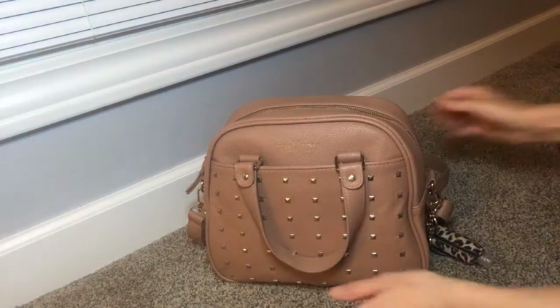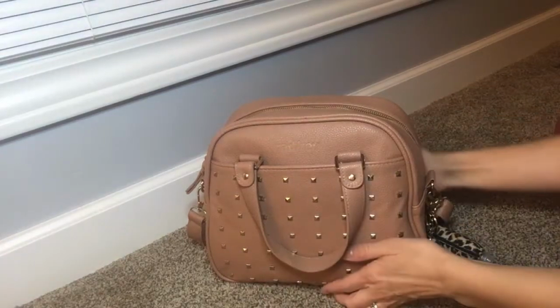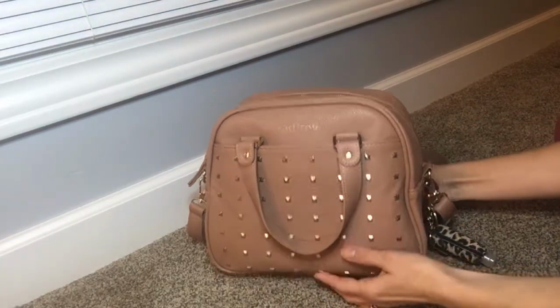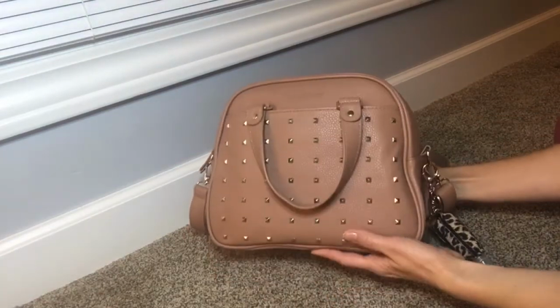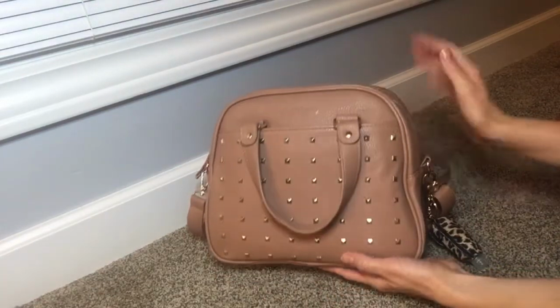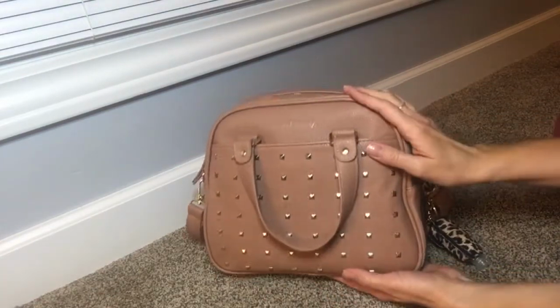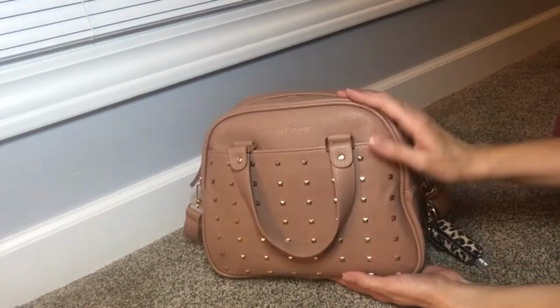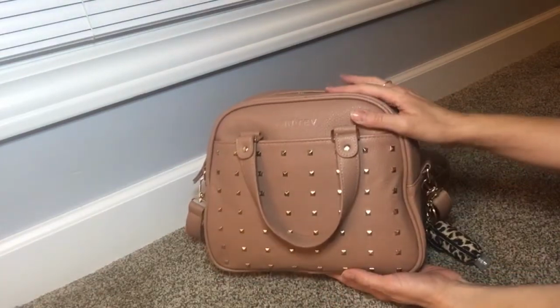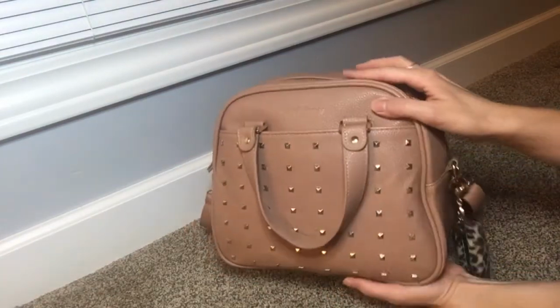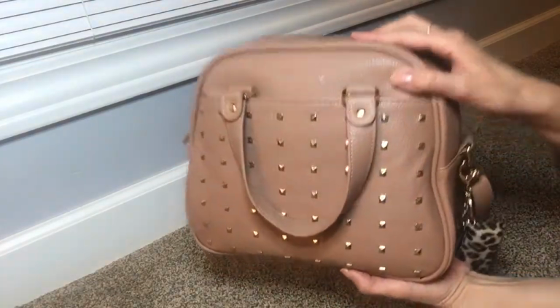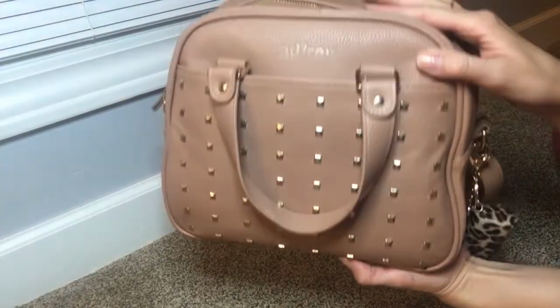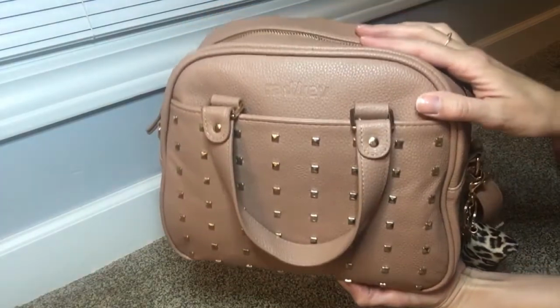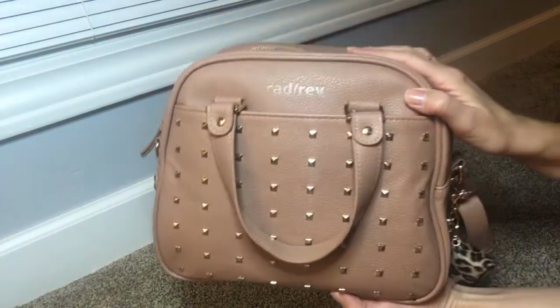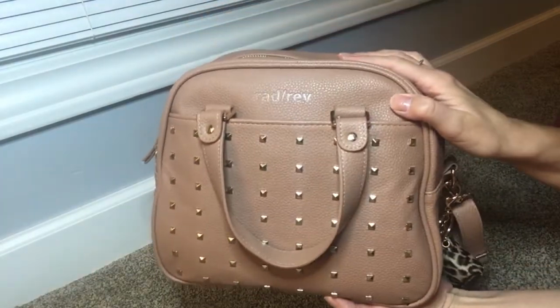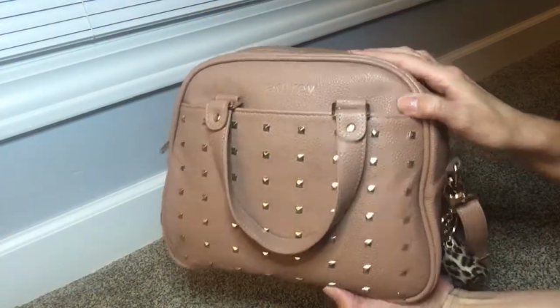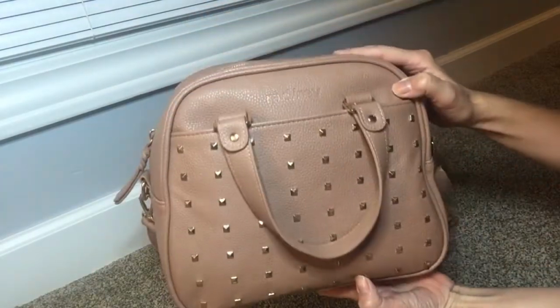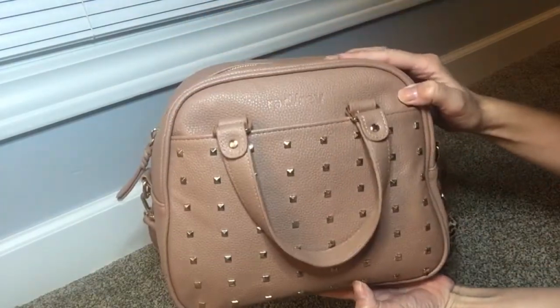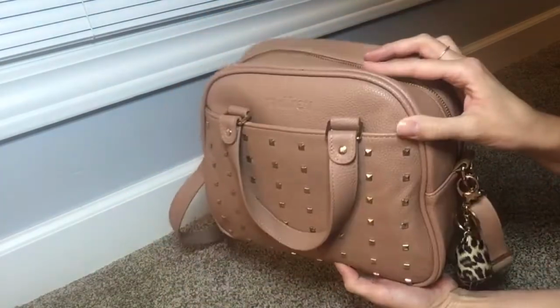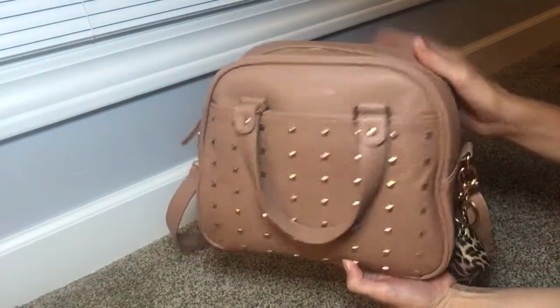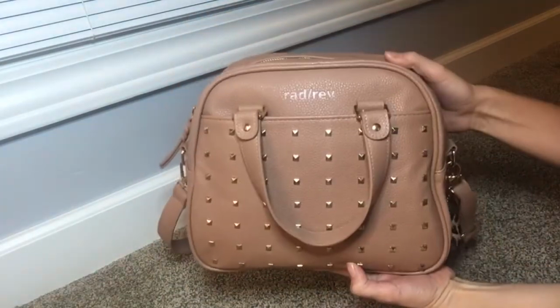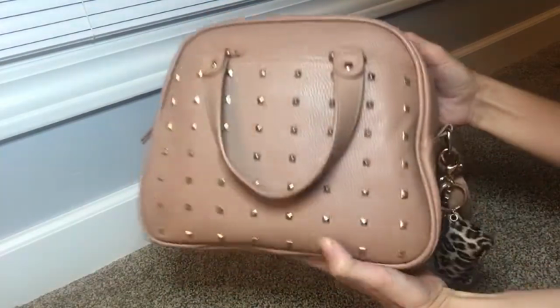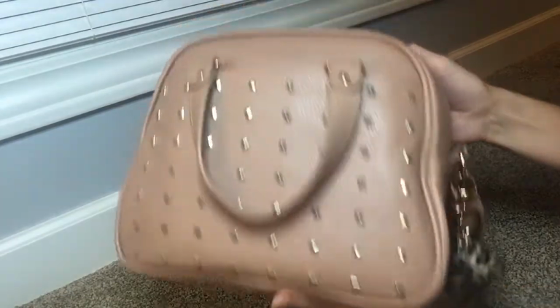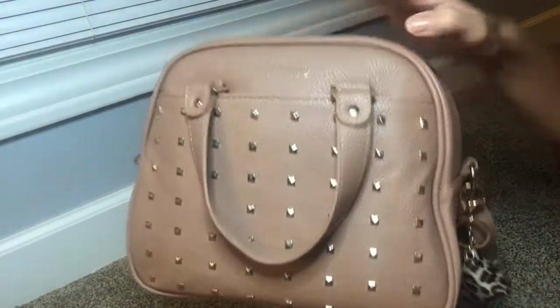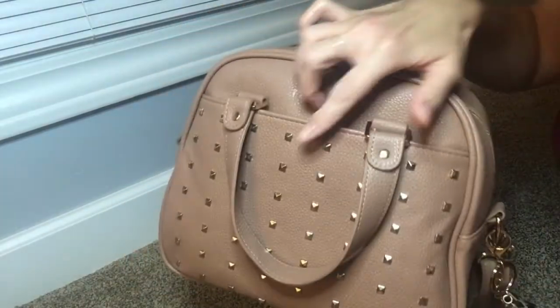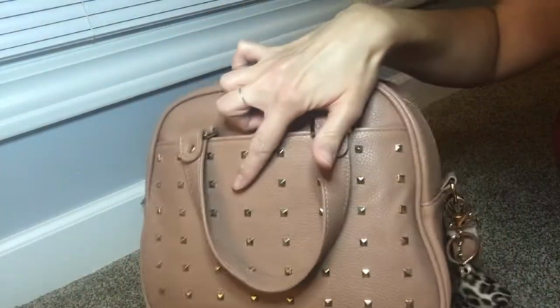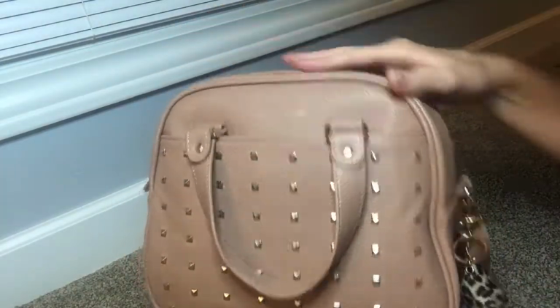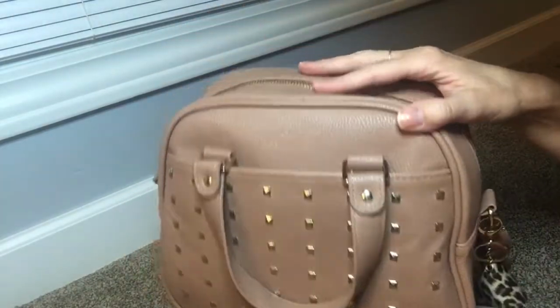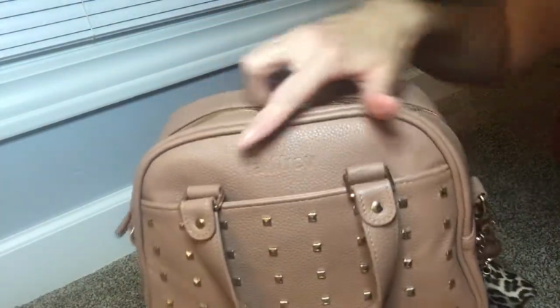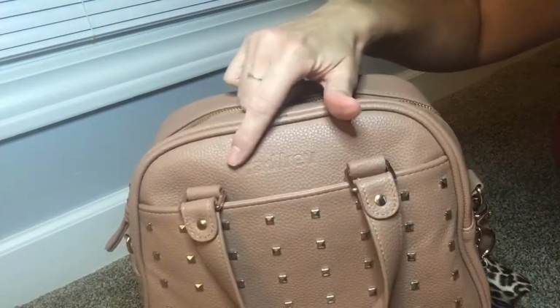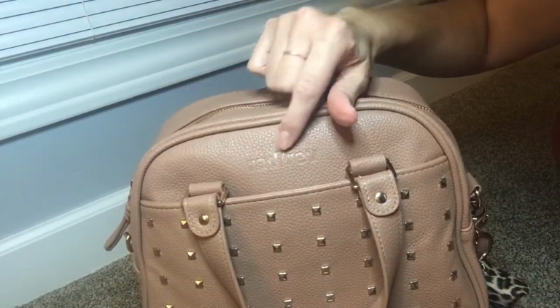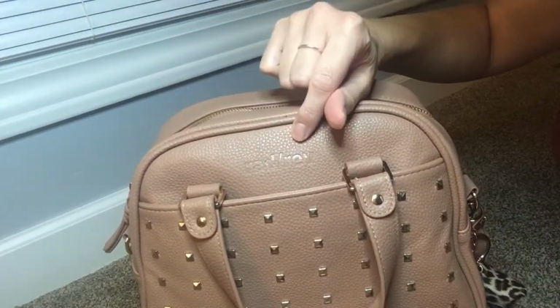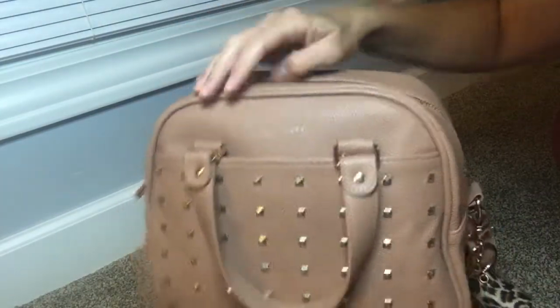Hey guys, welcome to my channel. Today I'm going to be showing you the RadRev crossbody and I have it here in the blush color. So it just looks like this. It has gold studs on the front and then it has the RadRev logo right here at the top.